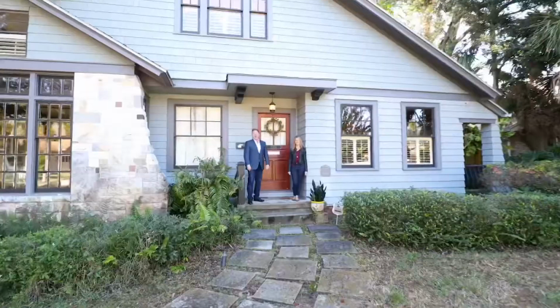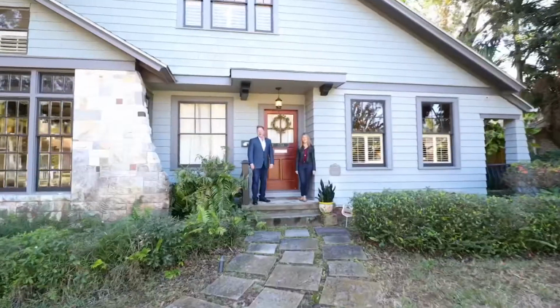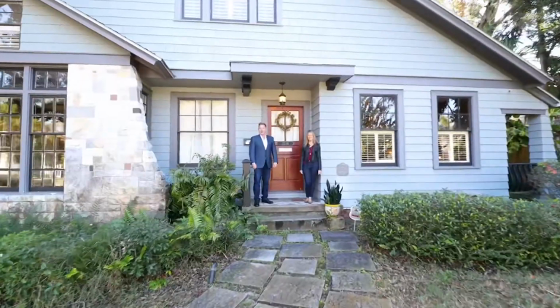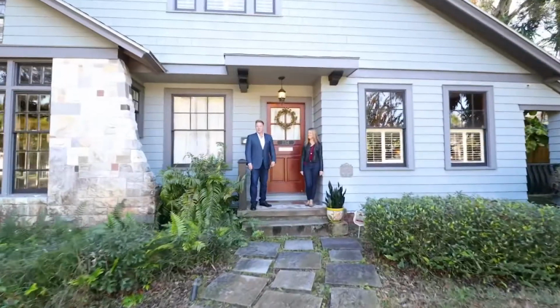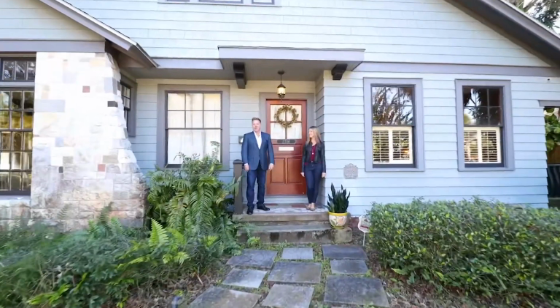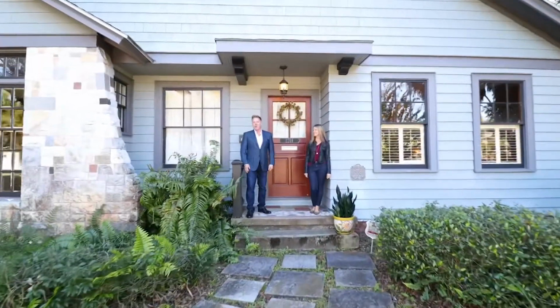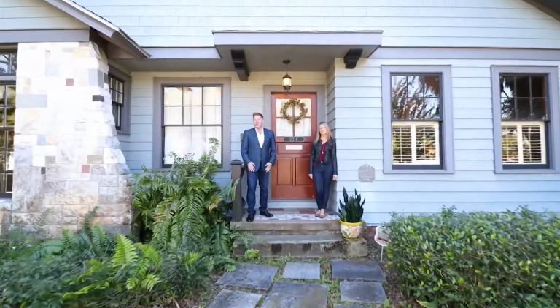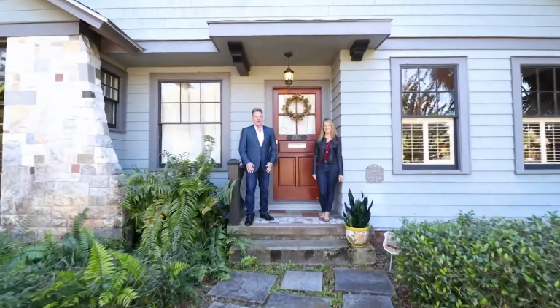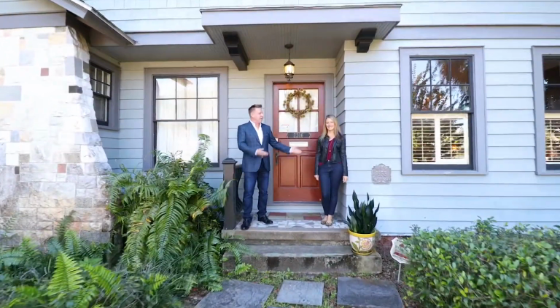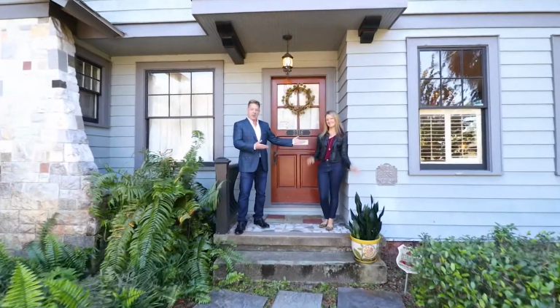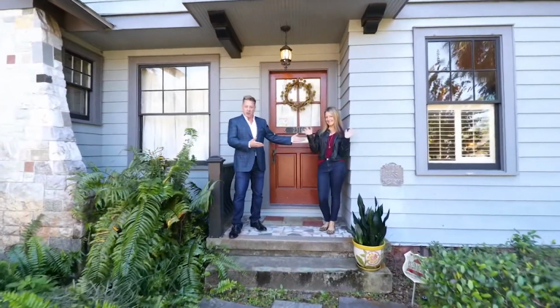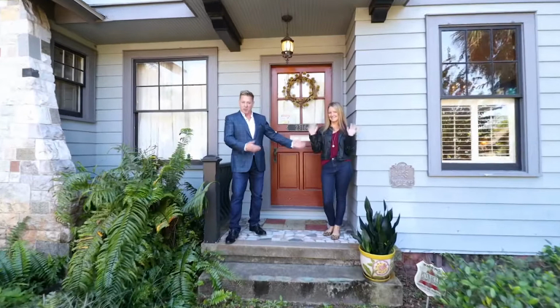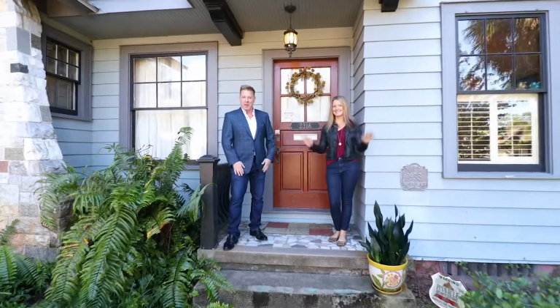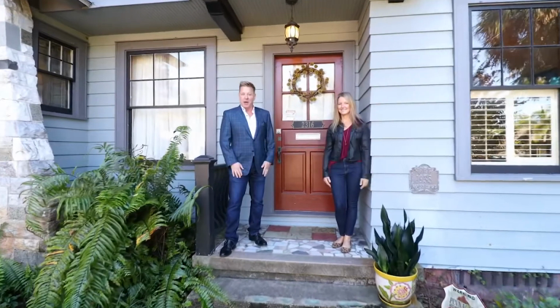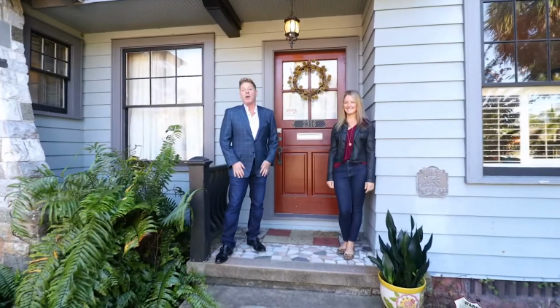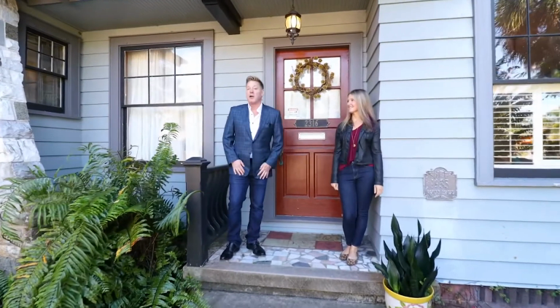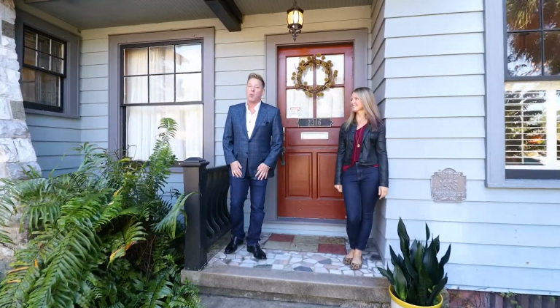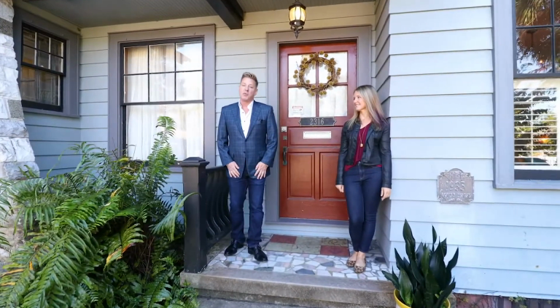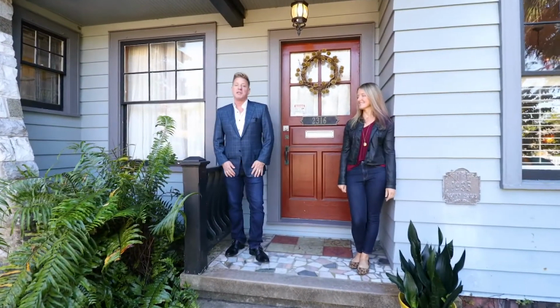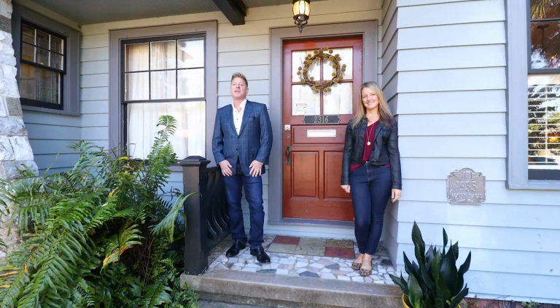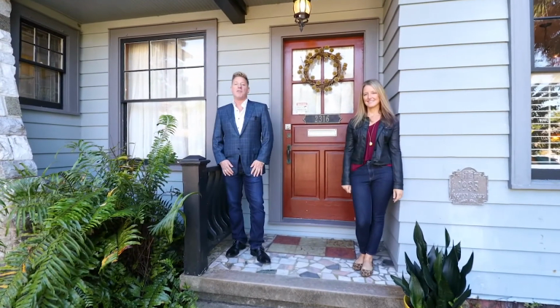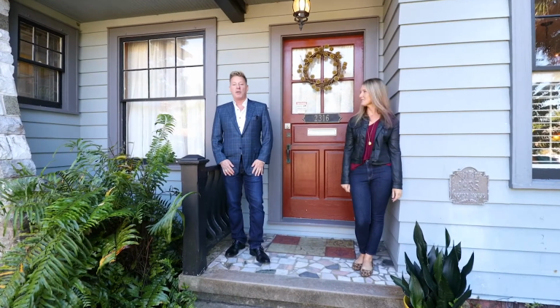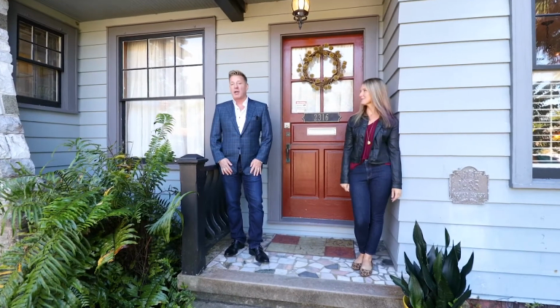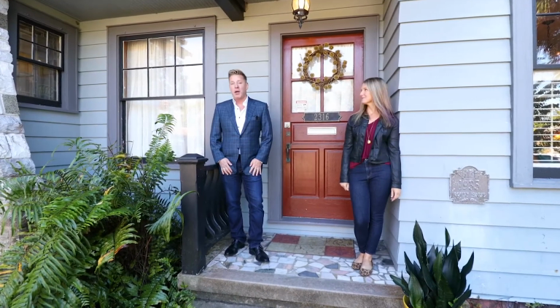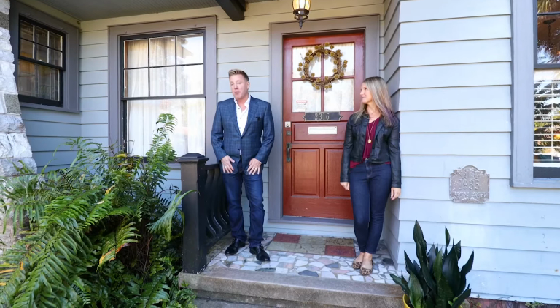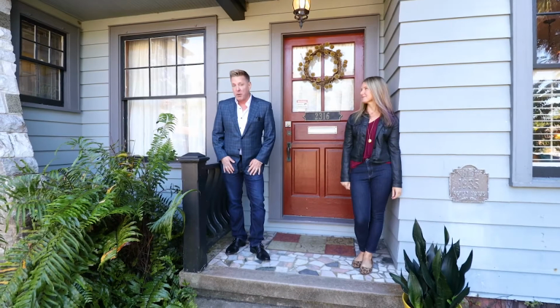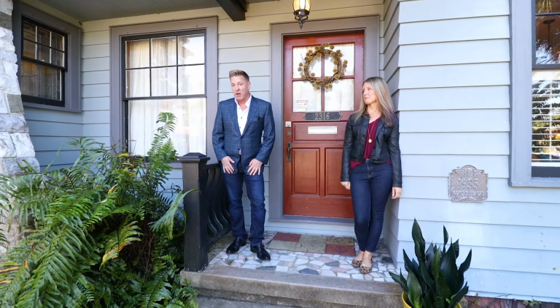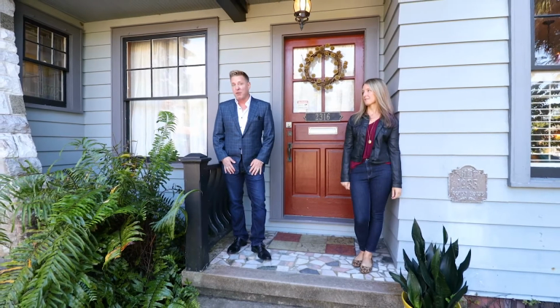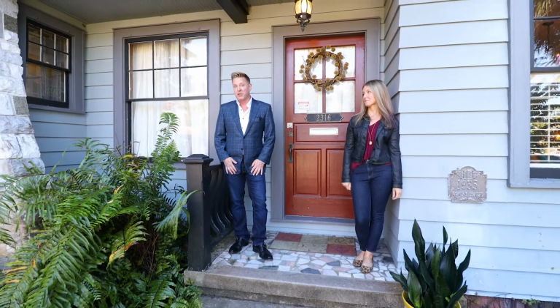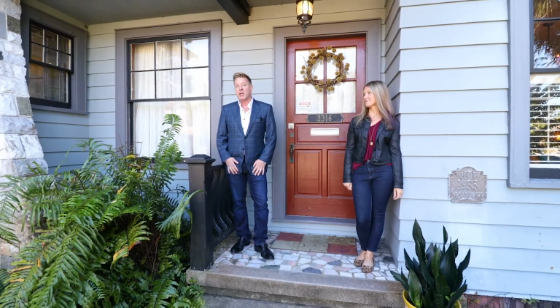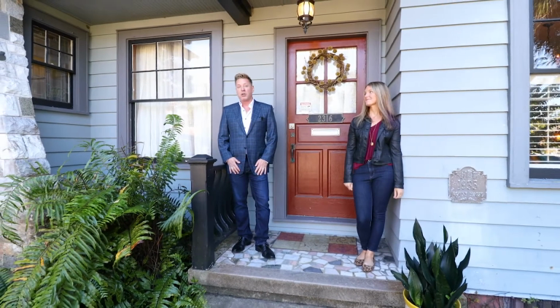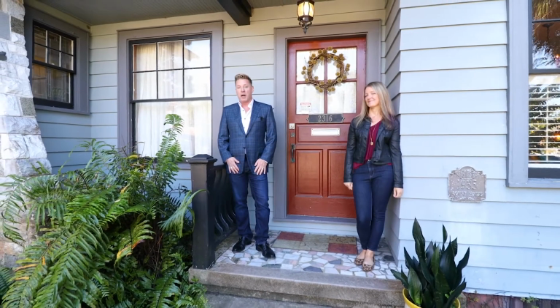Hey everyone, this is DJ with Keller Williams Realty St. Pete, and Stephanie Huffman from Keller Williams Realty St. Pete, and we are here at 2316 2nd Ave North in Historic Kenwood at a property we lovingly refer to as the Kenwood Compound.